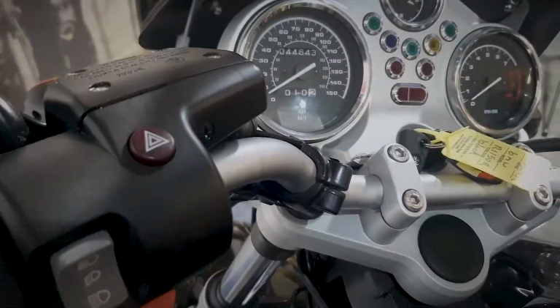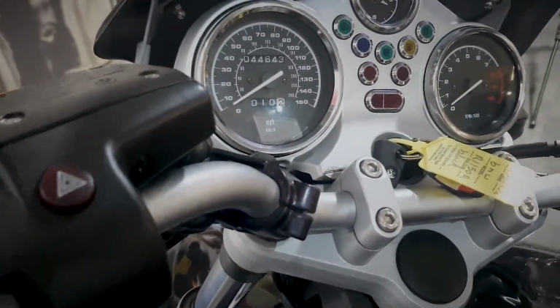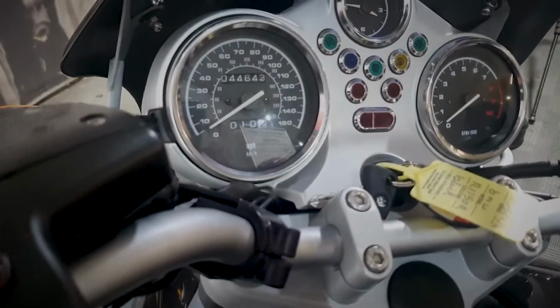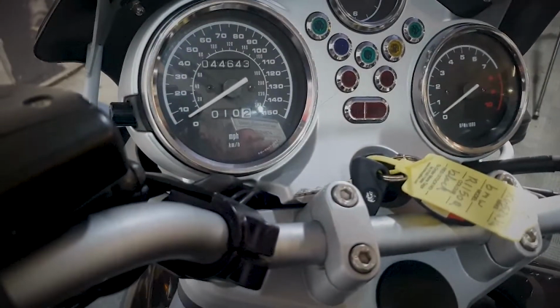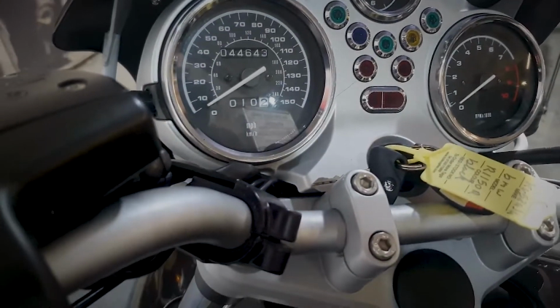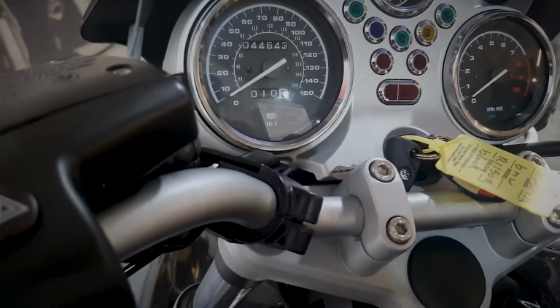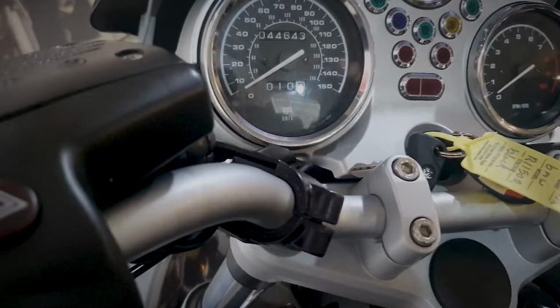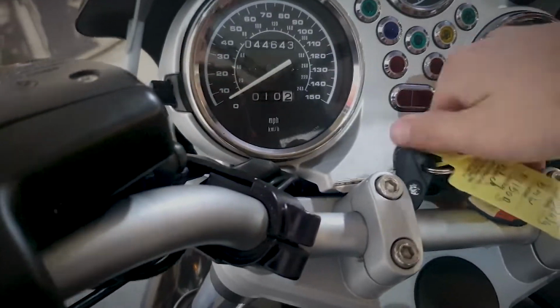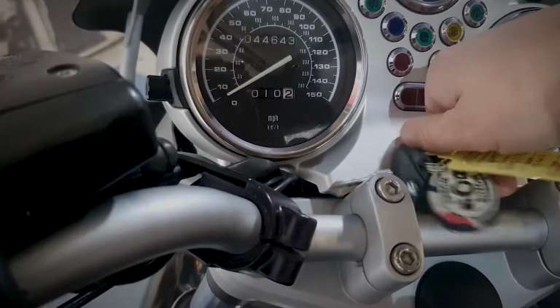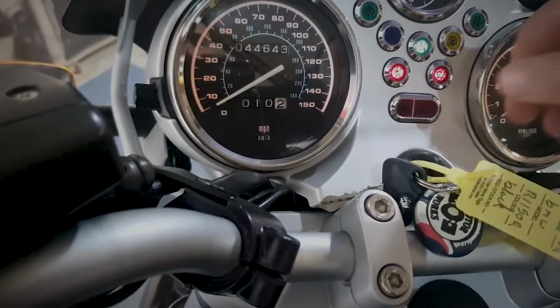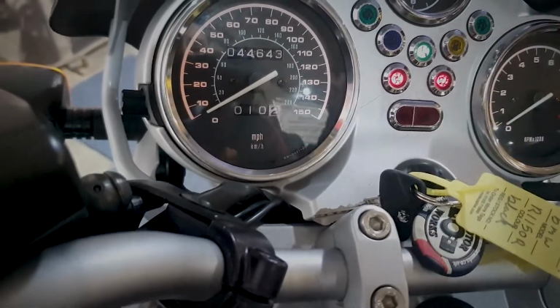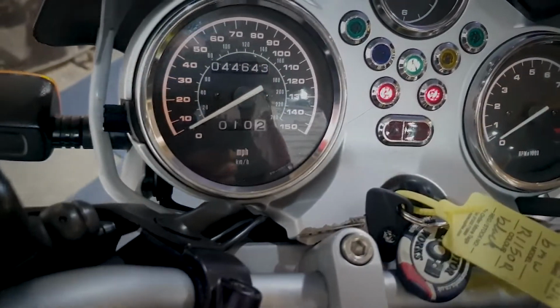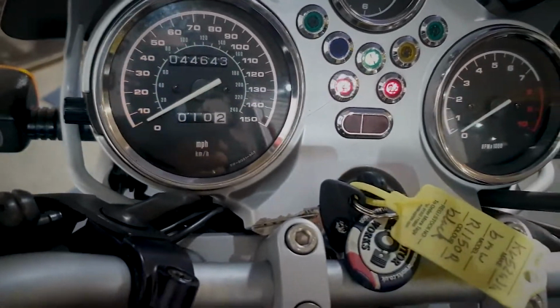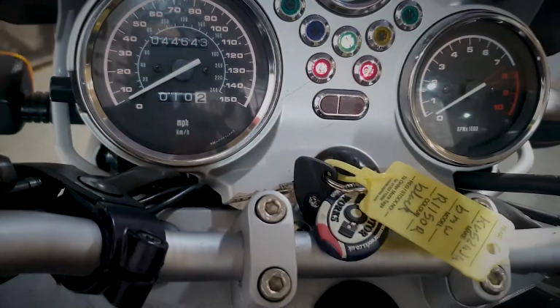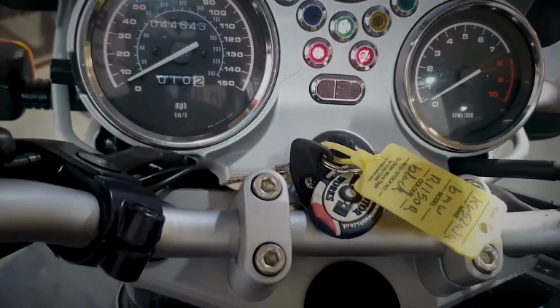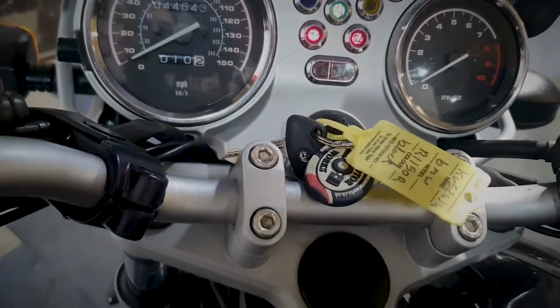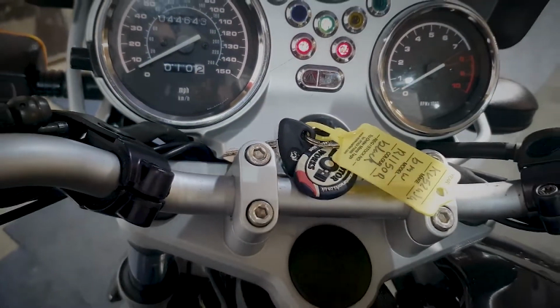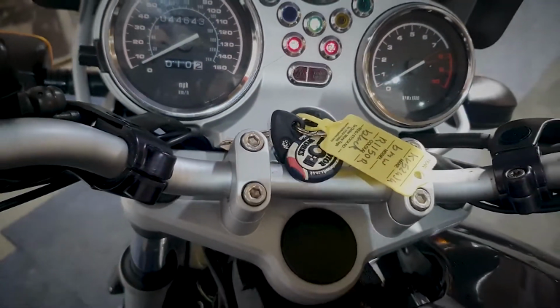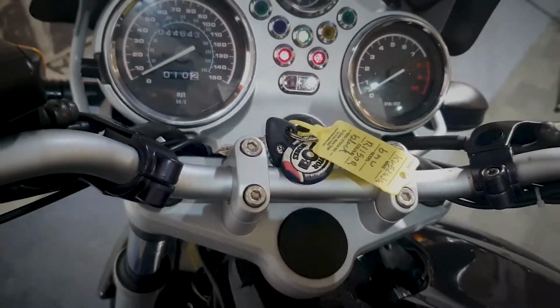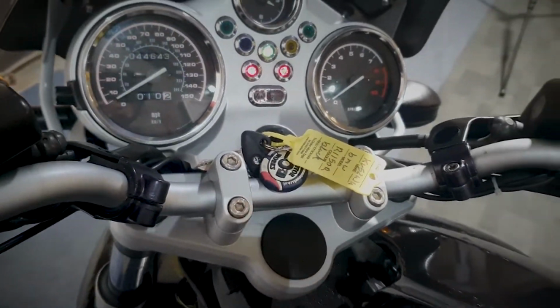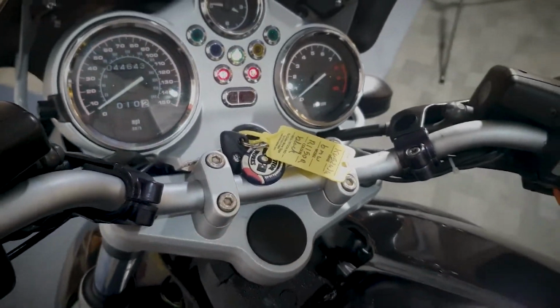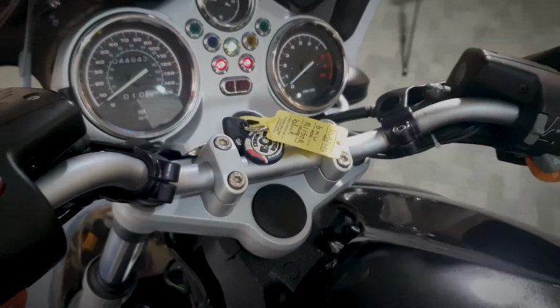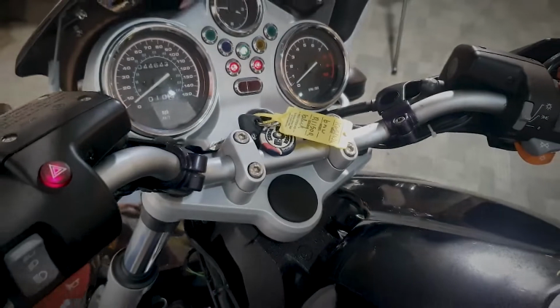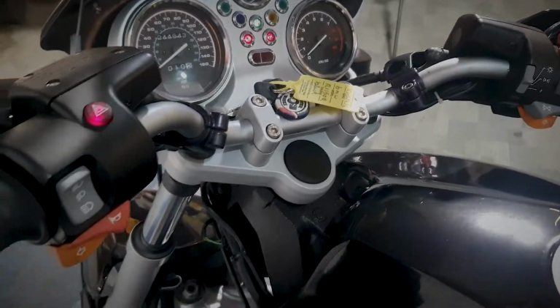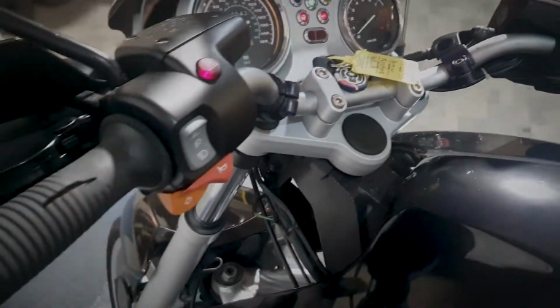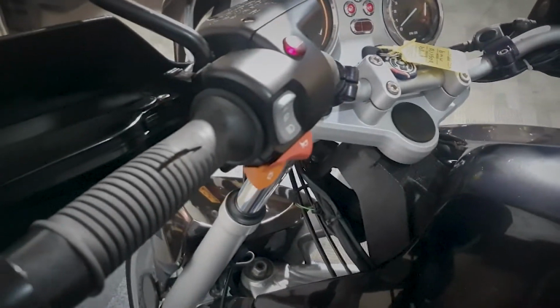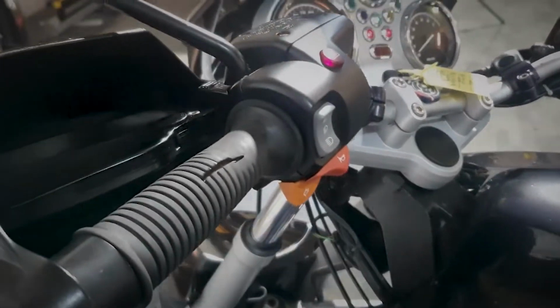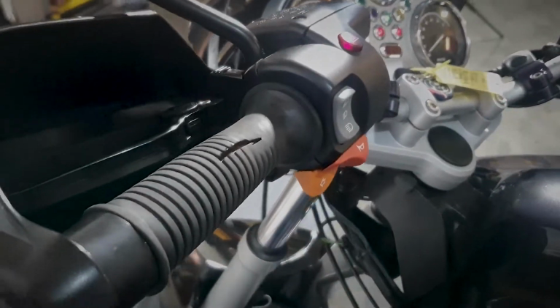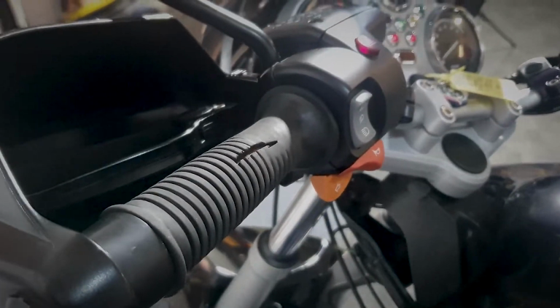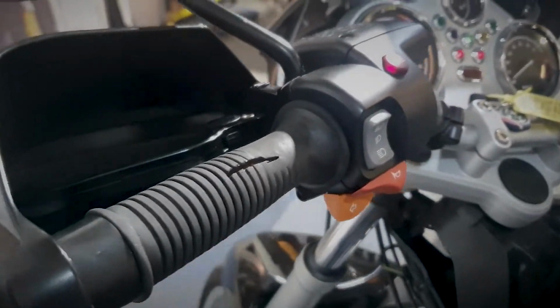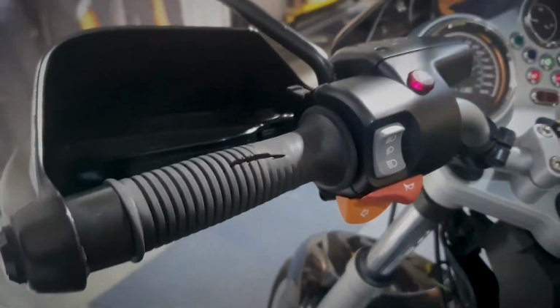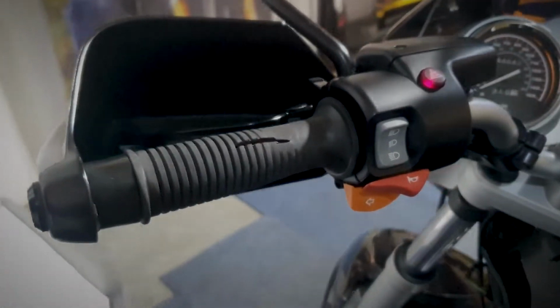I'll just quickly show you the dash now for this BMW. It's showing in miles at 44,643 as you can see there.